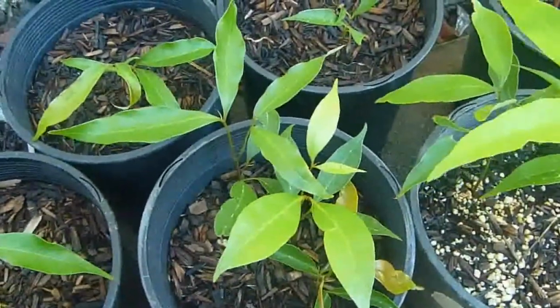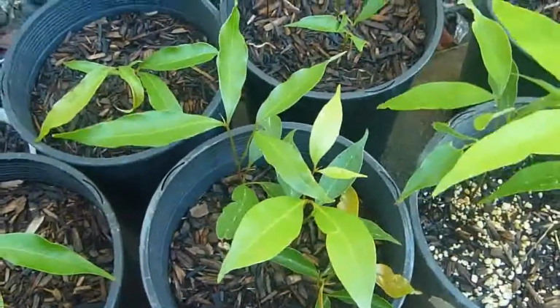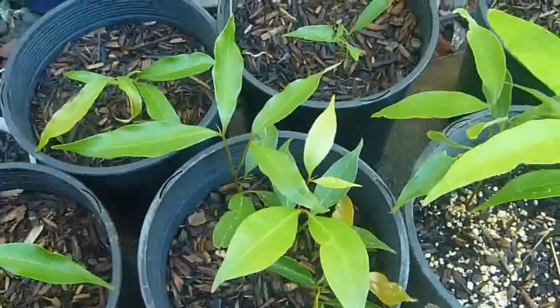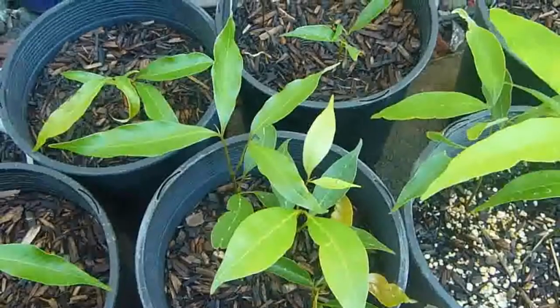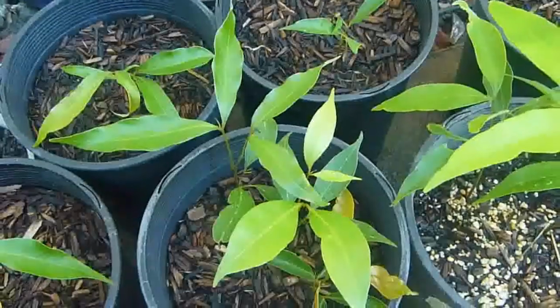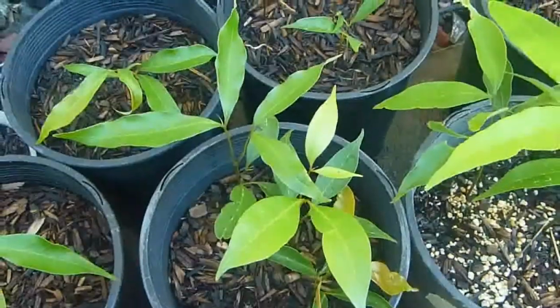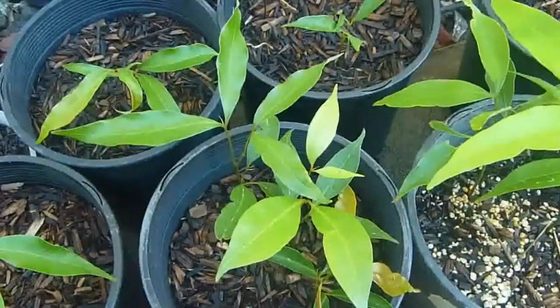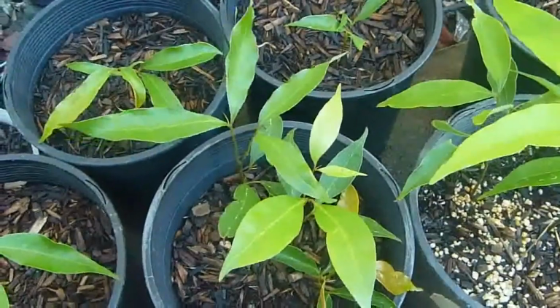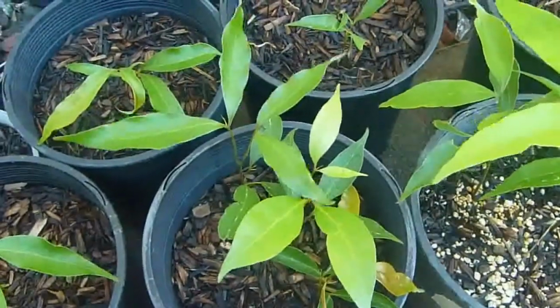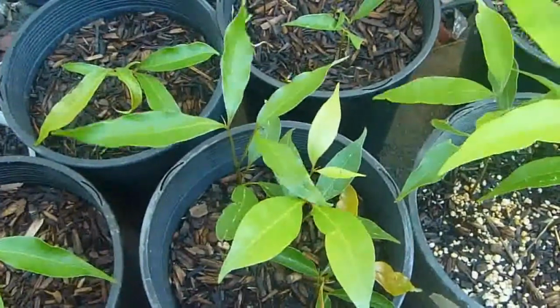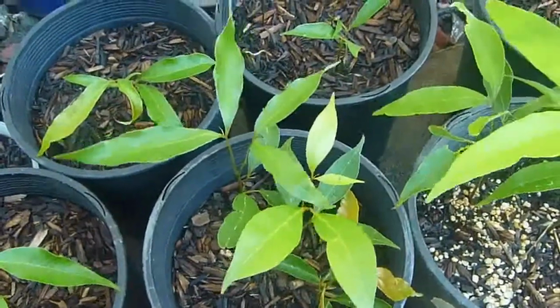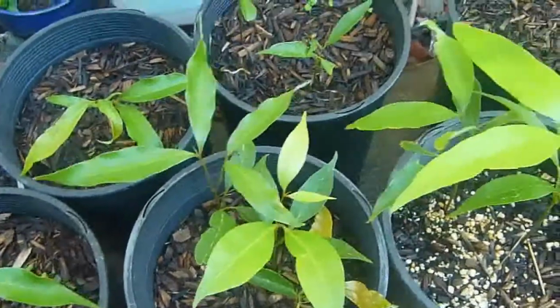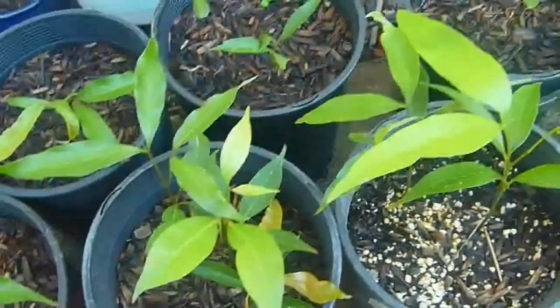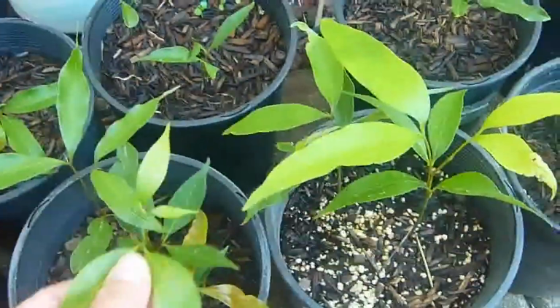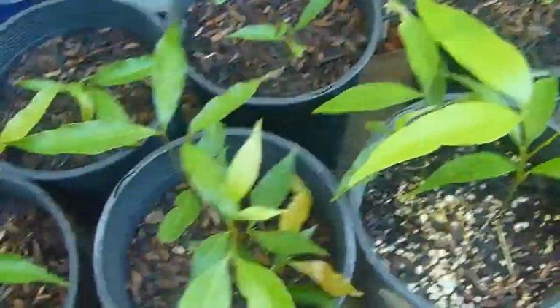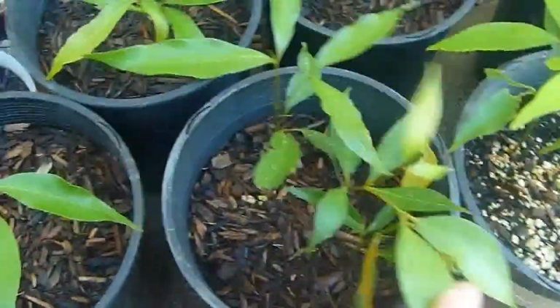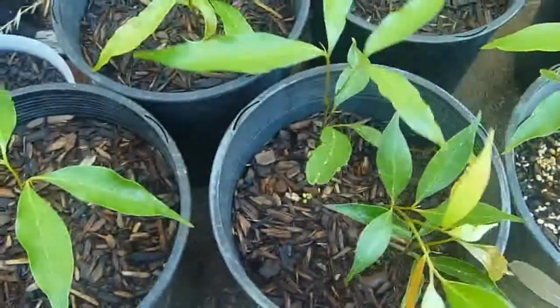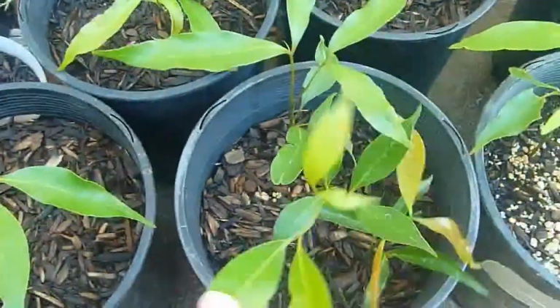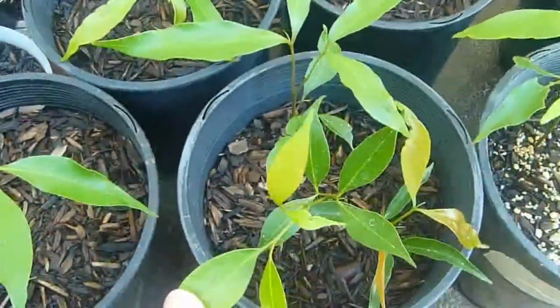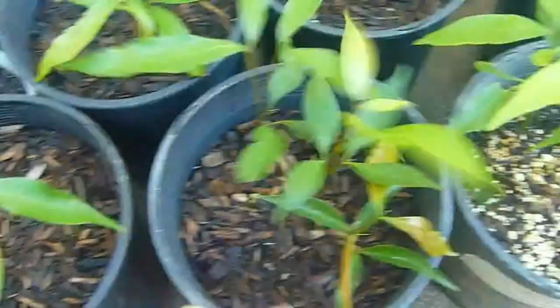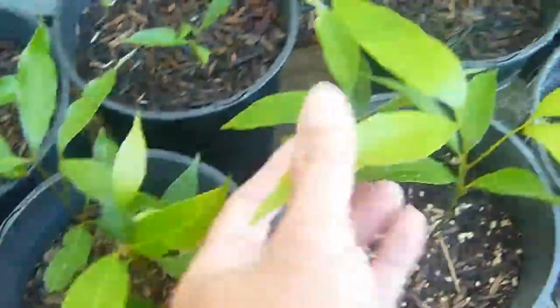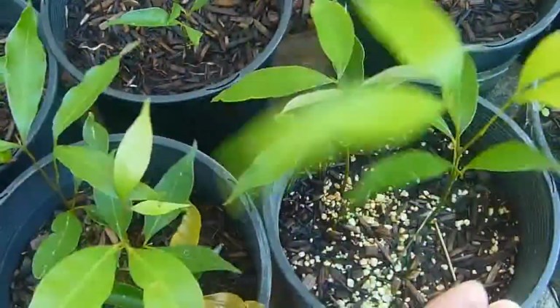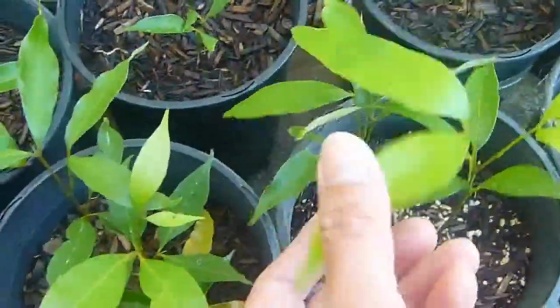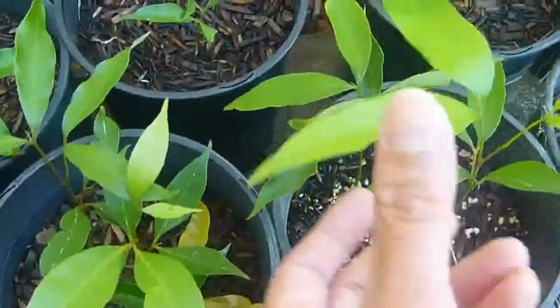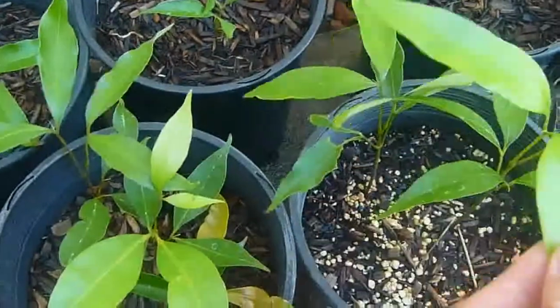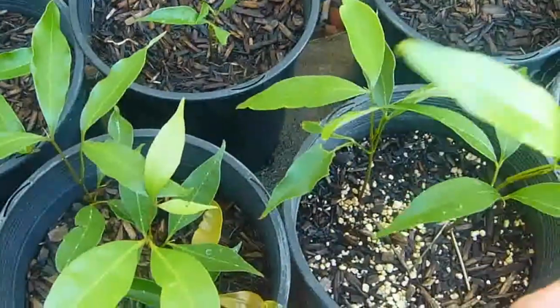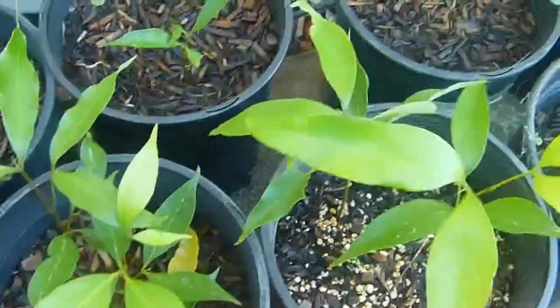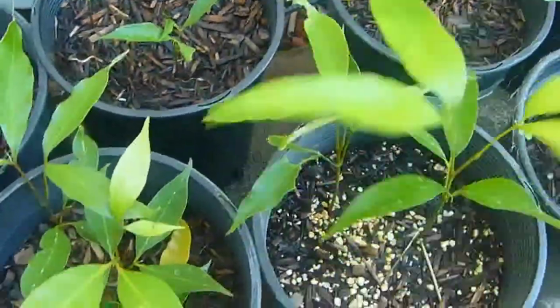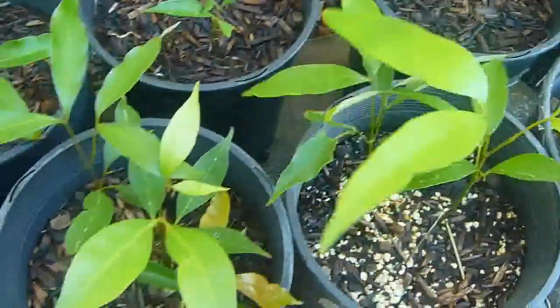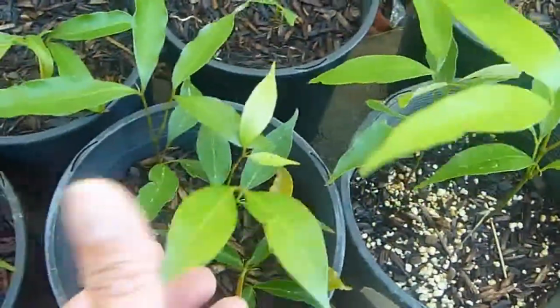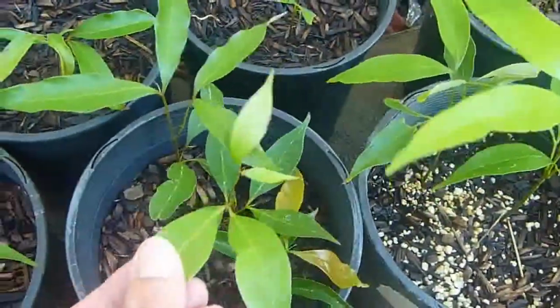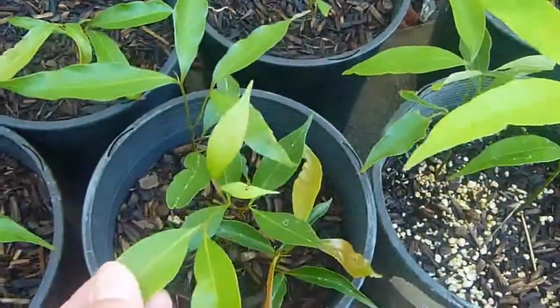I'll probably bring them inside when winter comes so they won't die, because they are tropical trees. Check out the rest of my videos and take a look at all the updates on there — I know I haven't done that for a while.